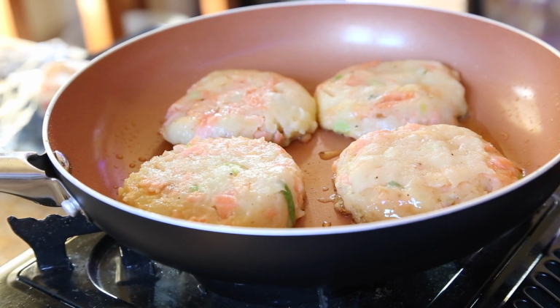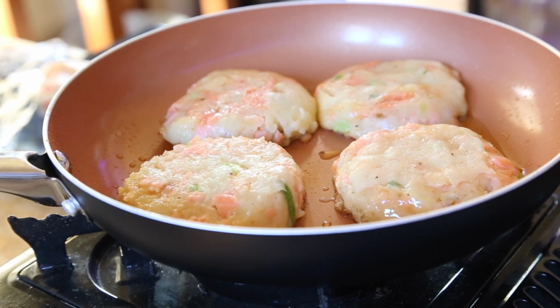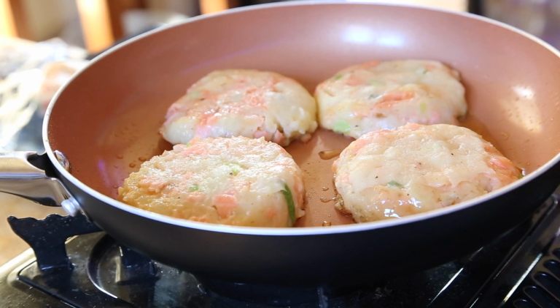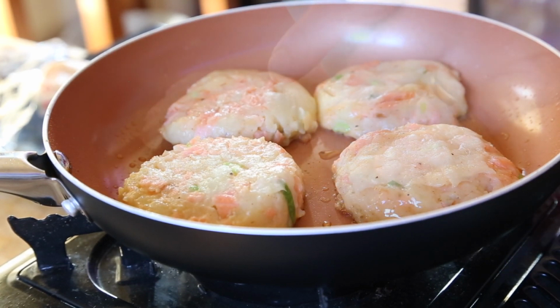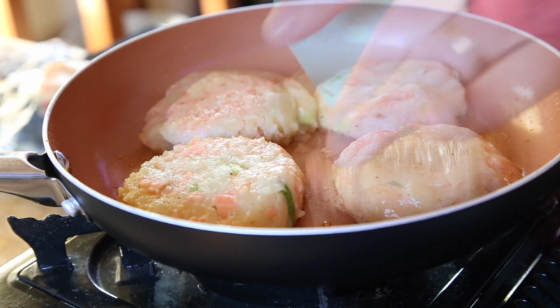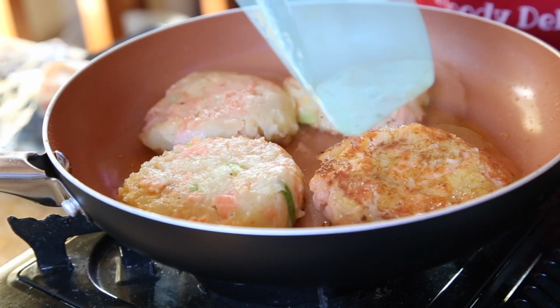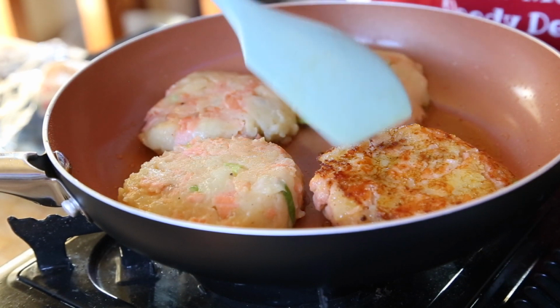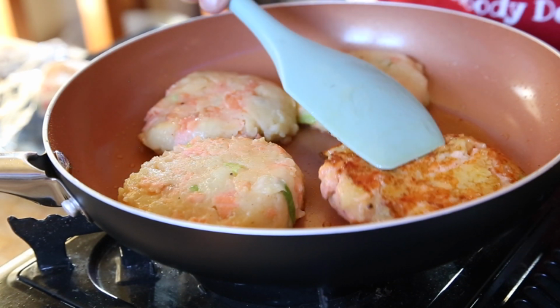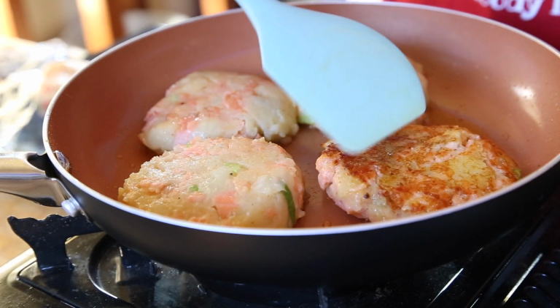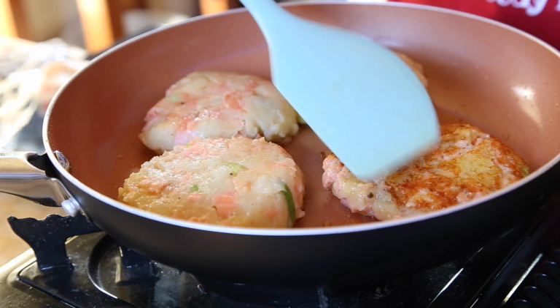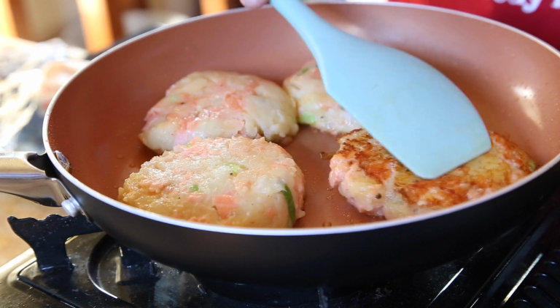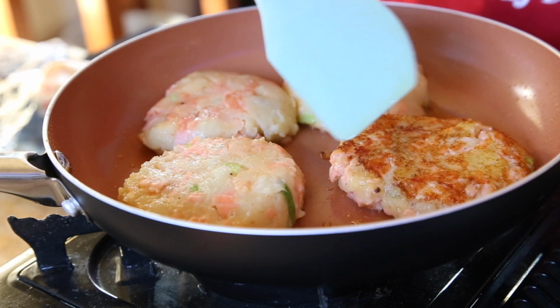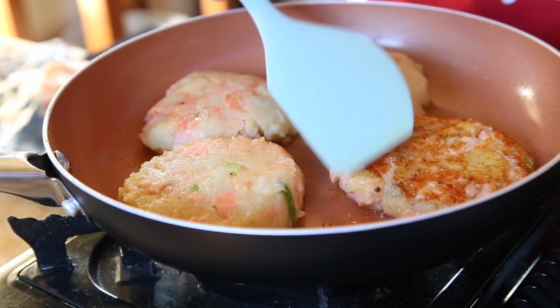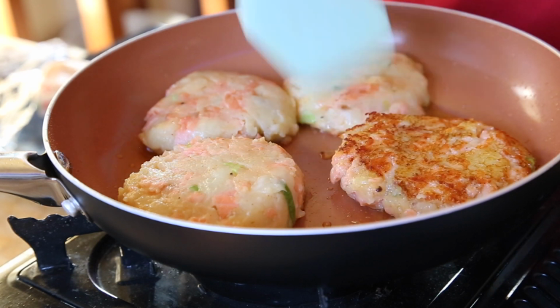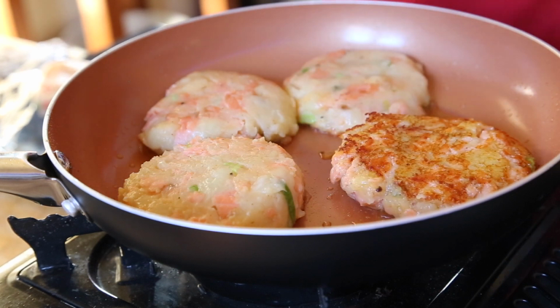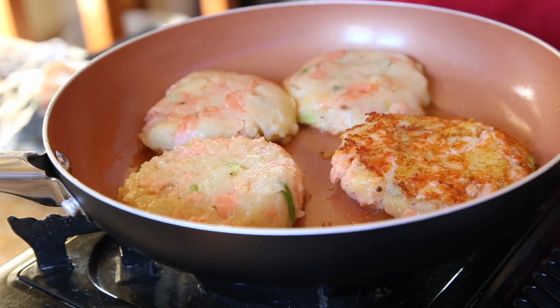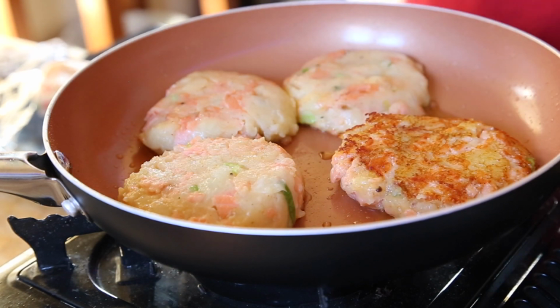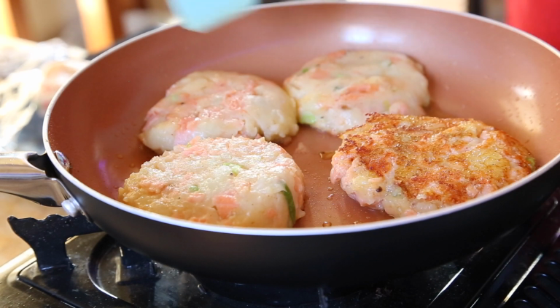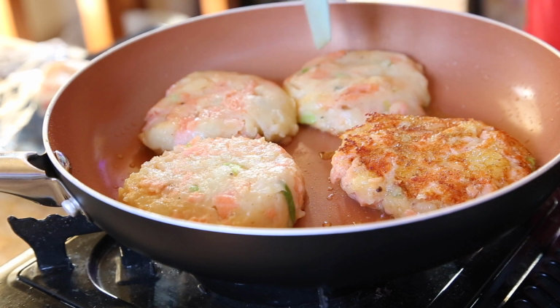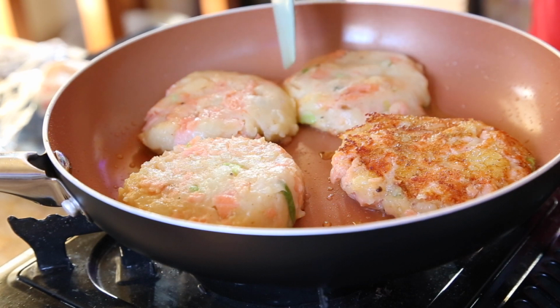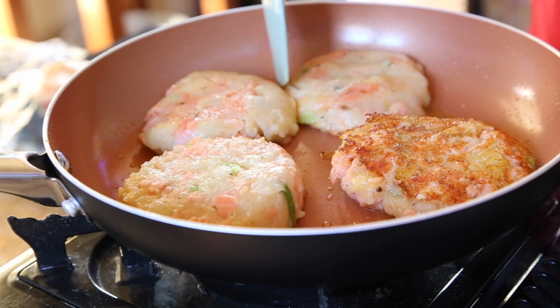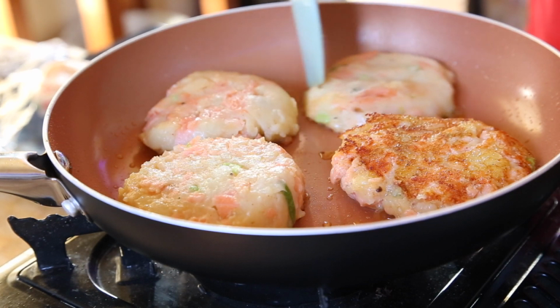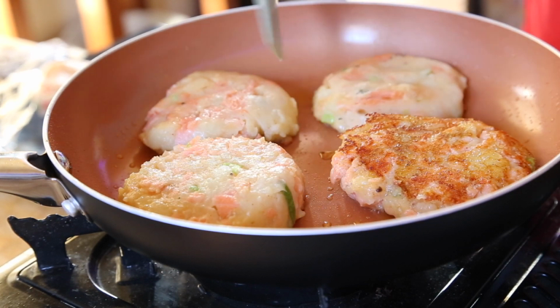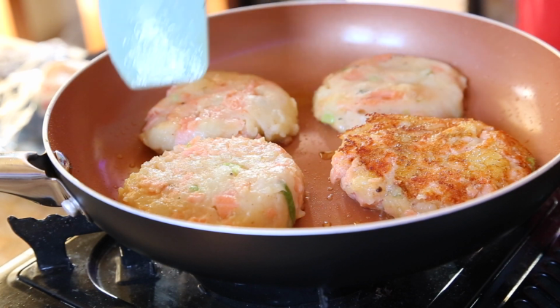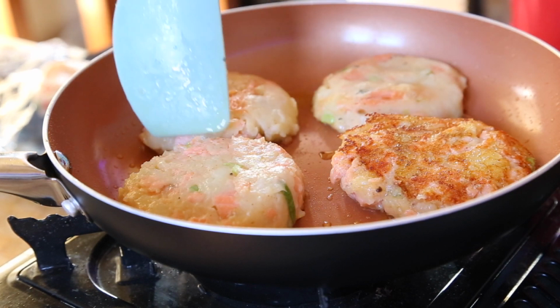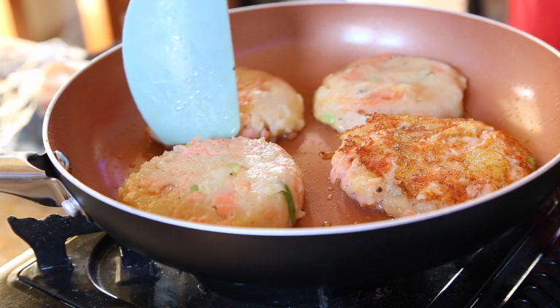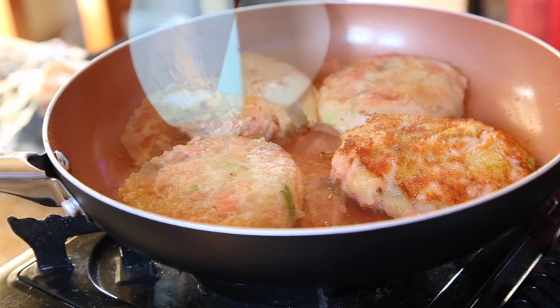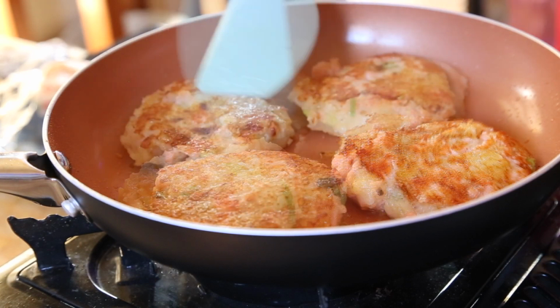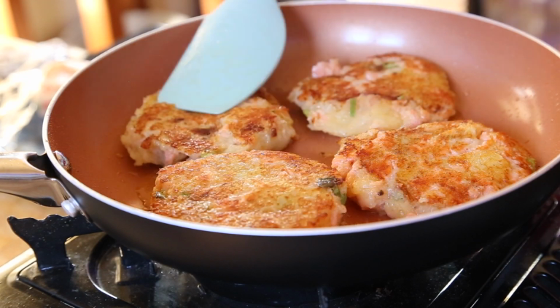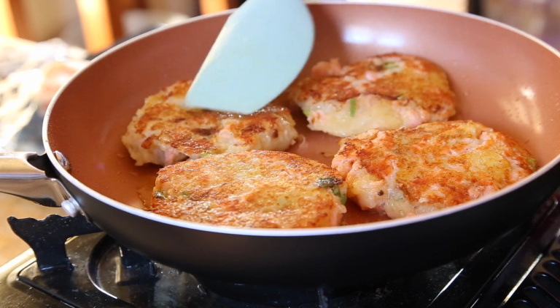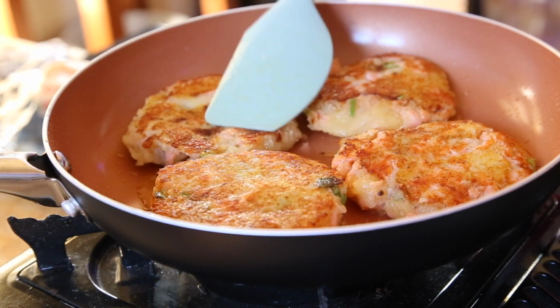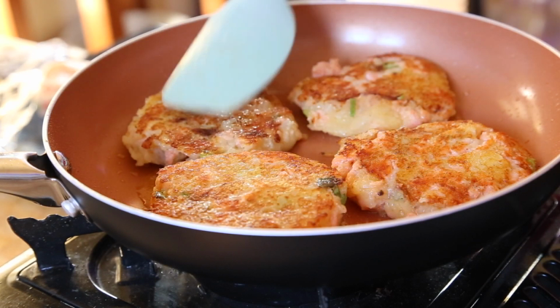Onto a medium-high heat — I've got some olive oil in a non-stick pan. We're going to fry these salmon cakes off till they're golden brown on one side, which takes about a minute or so, and then we're going to flip them over.